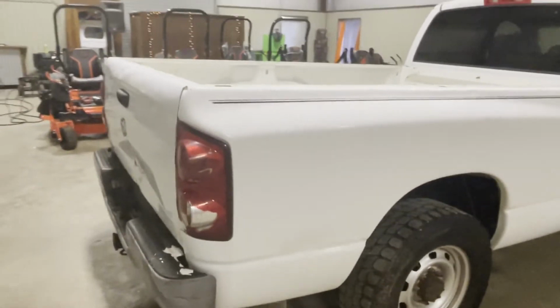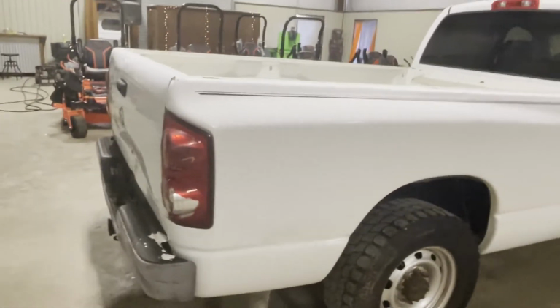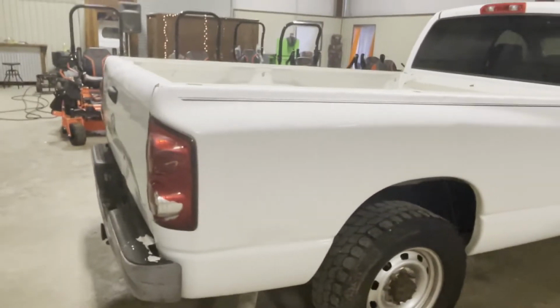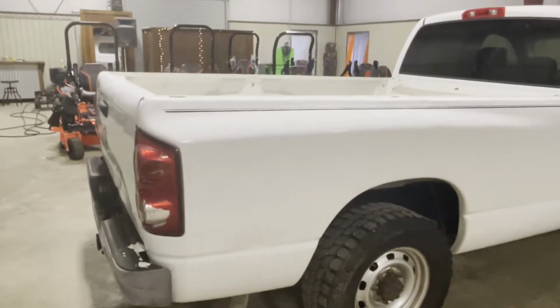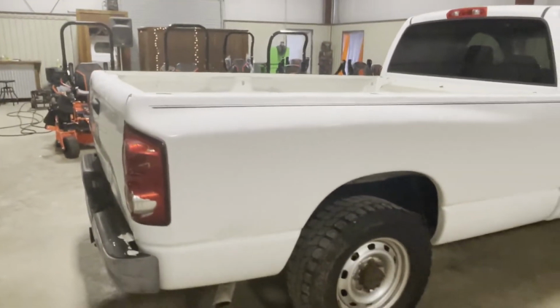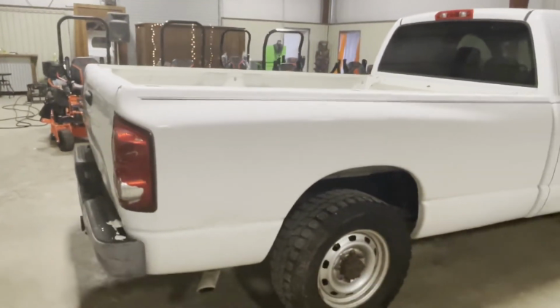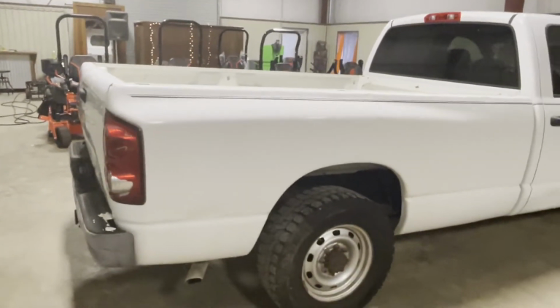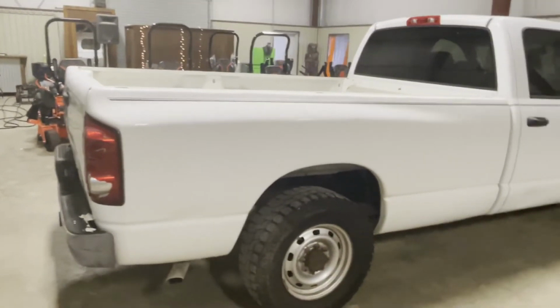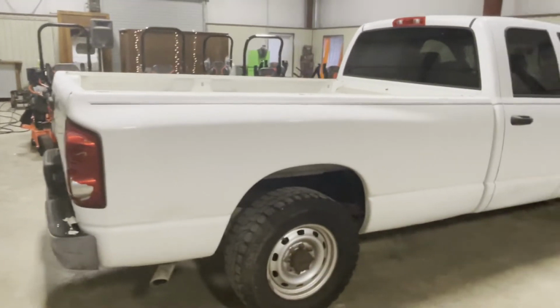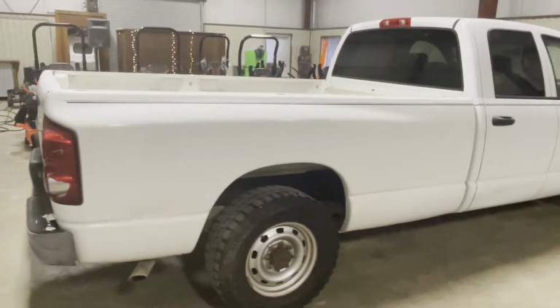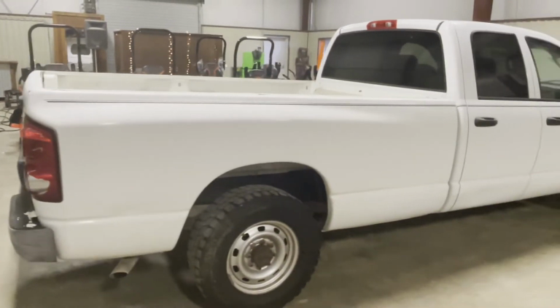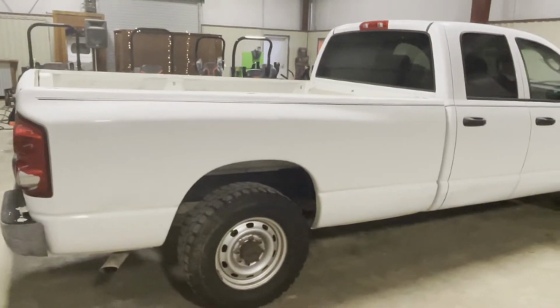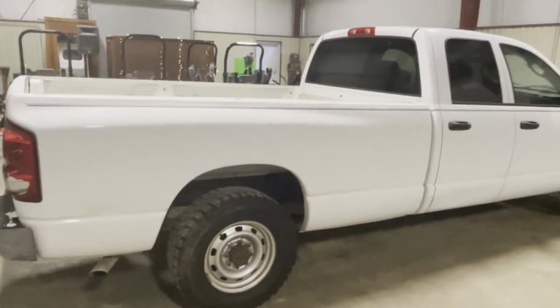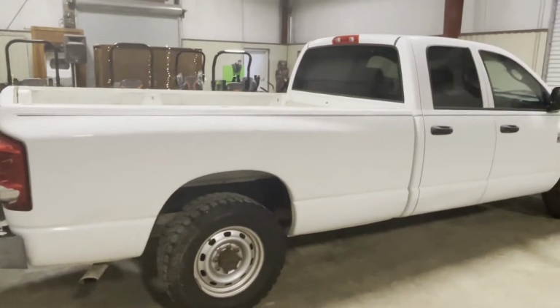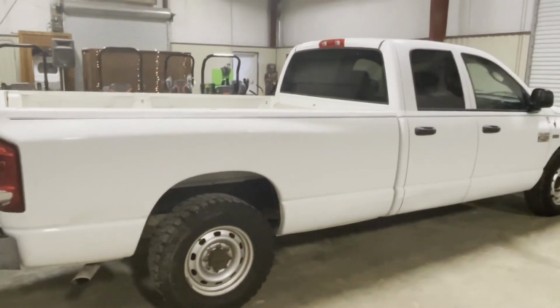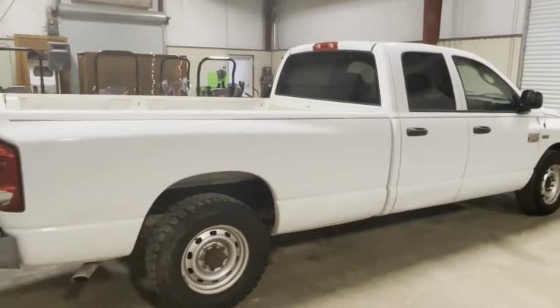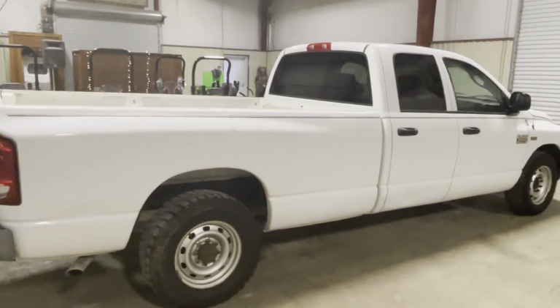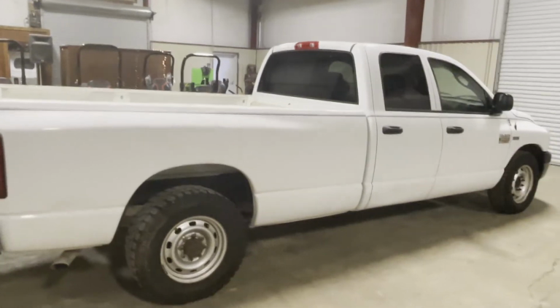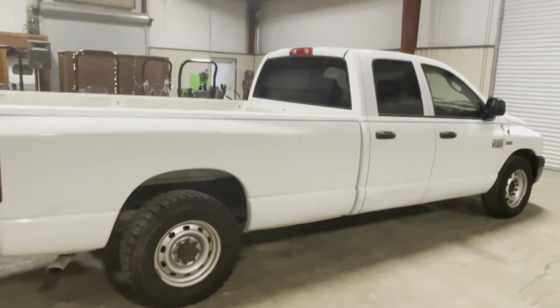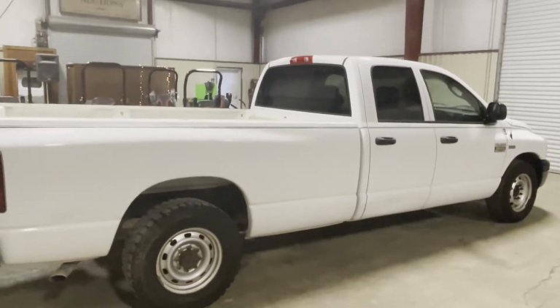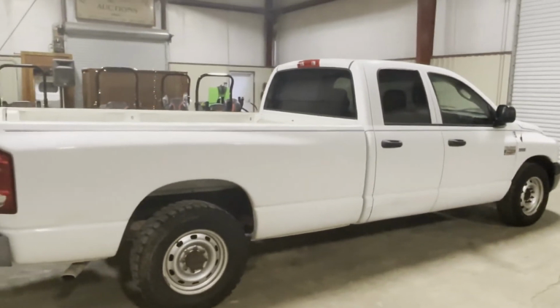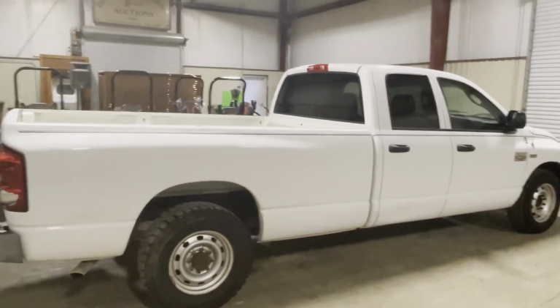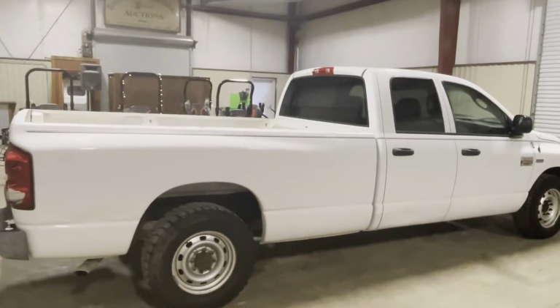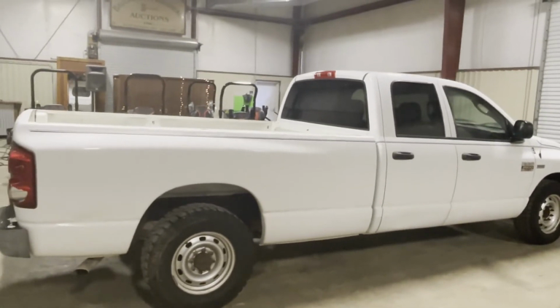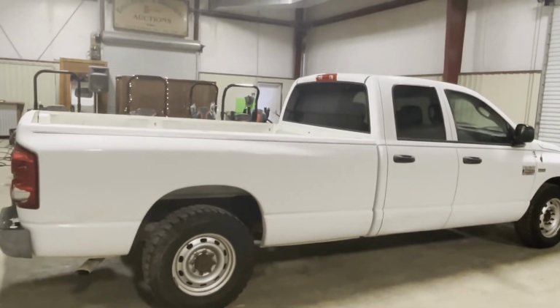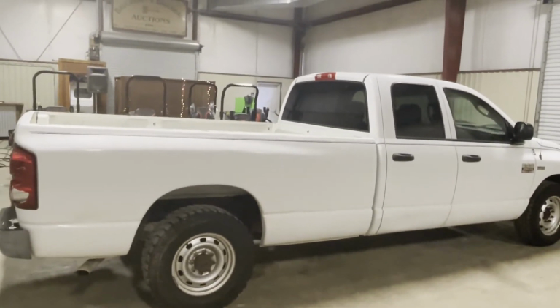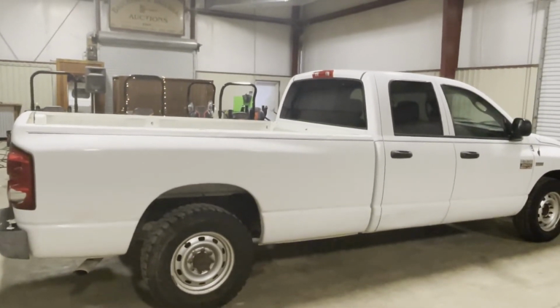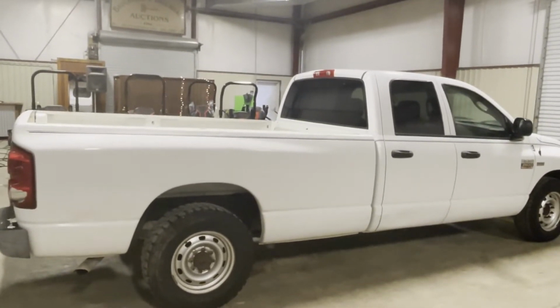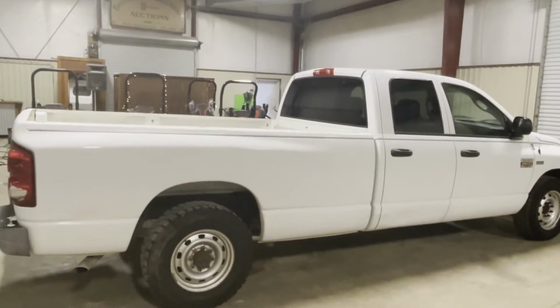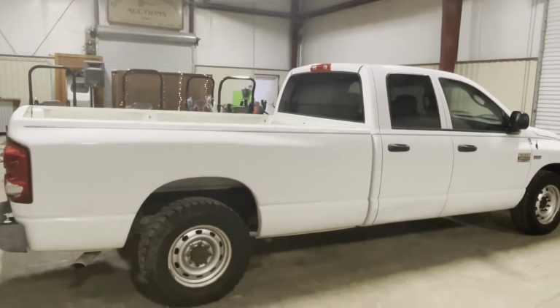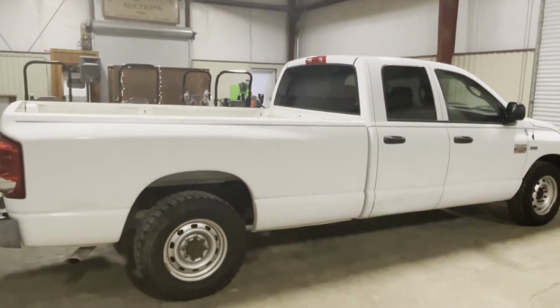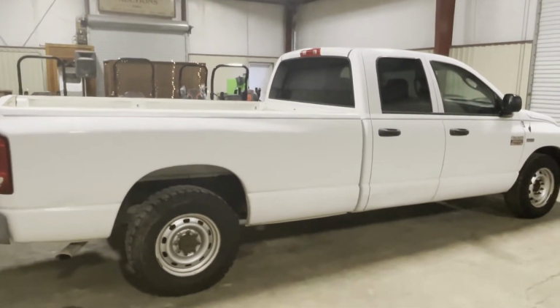The truck is a 2009 Dodge Ram 2500, four-door. It's automatic transmission, power windows, power locks, vinyl seats, and vinyl floor mat.